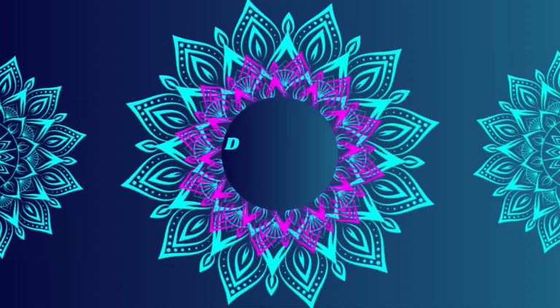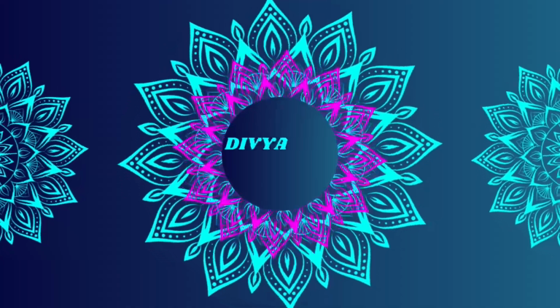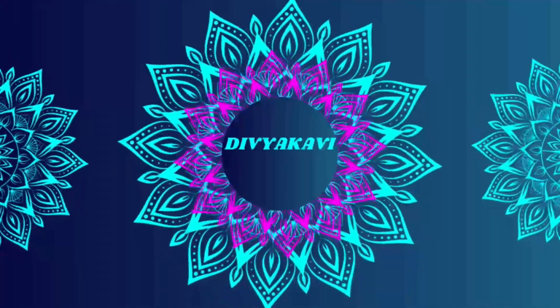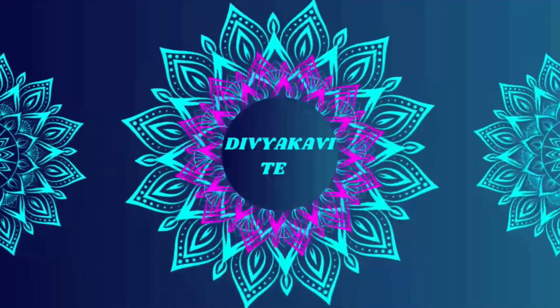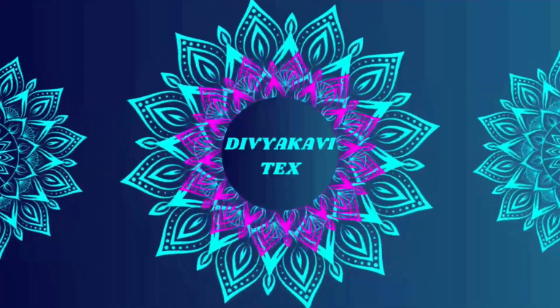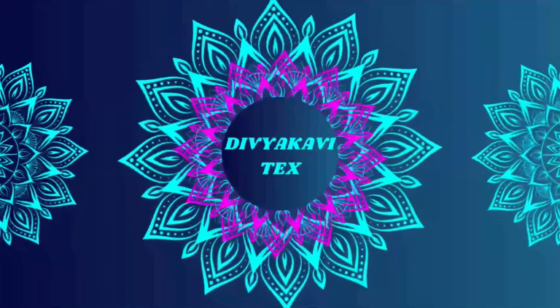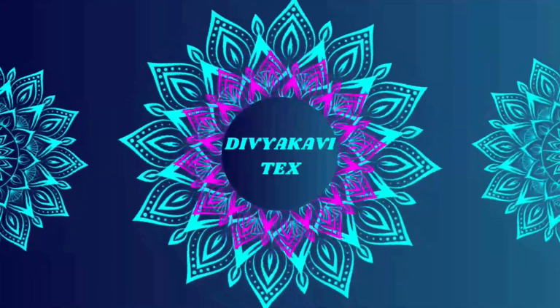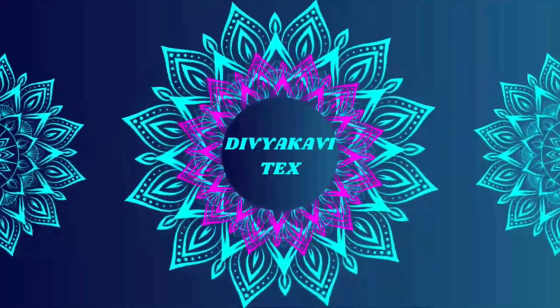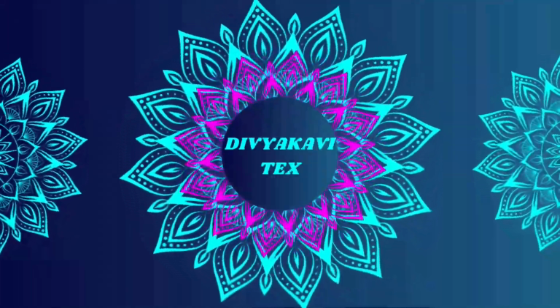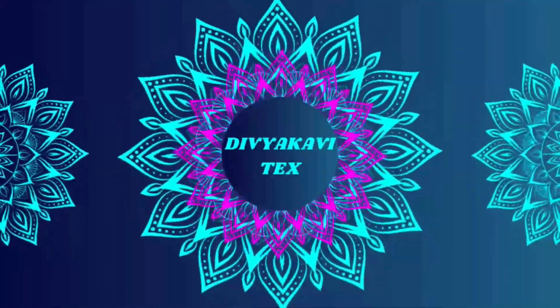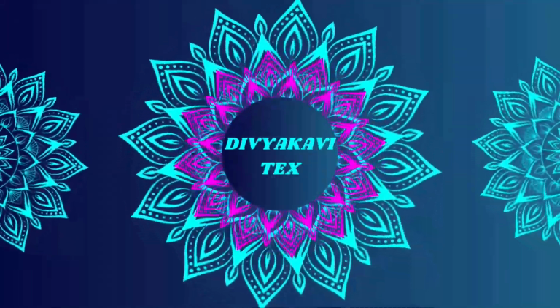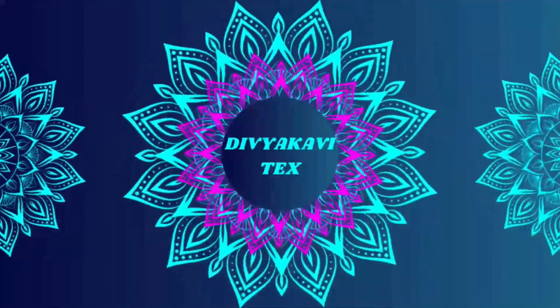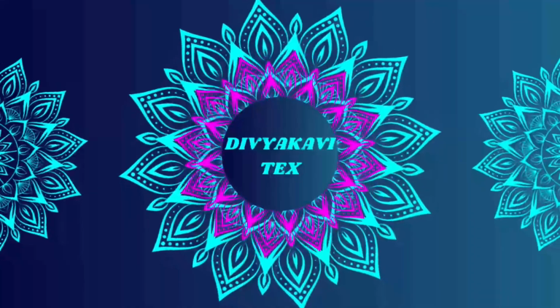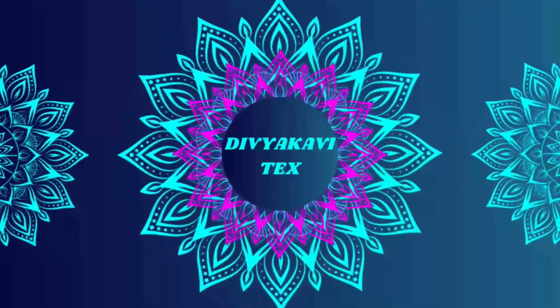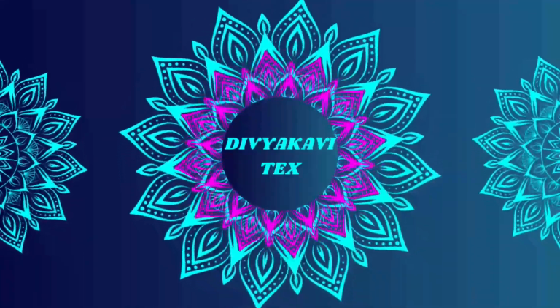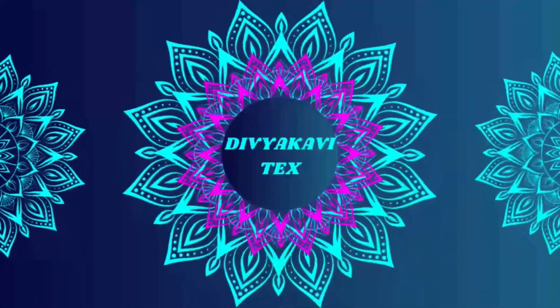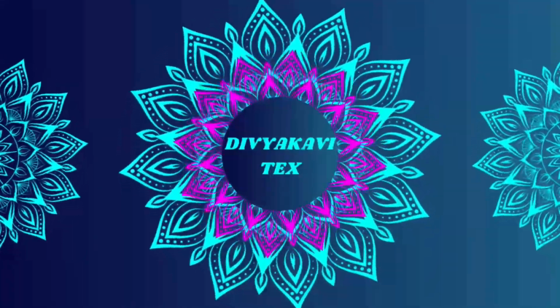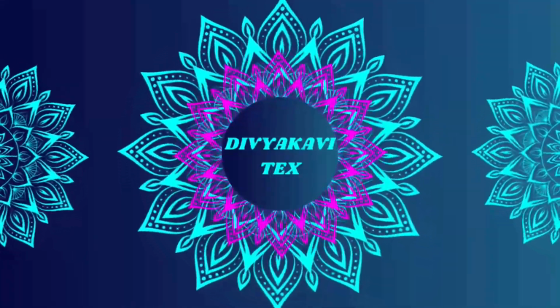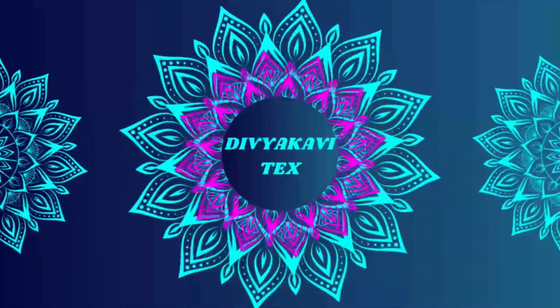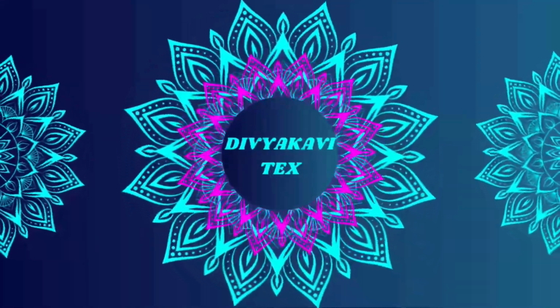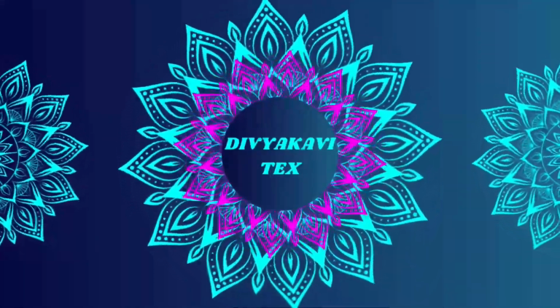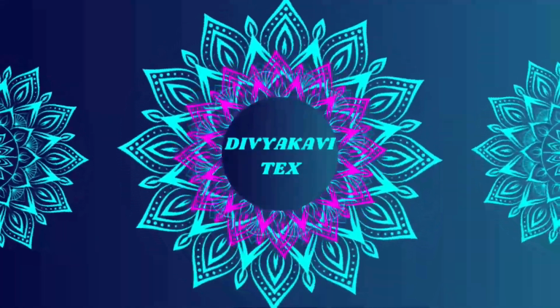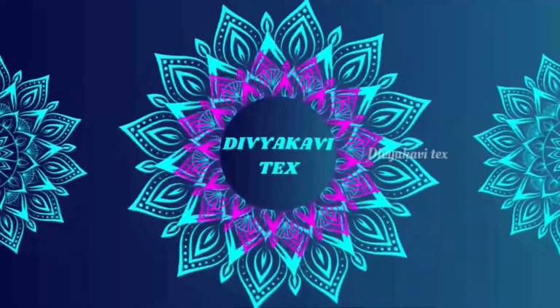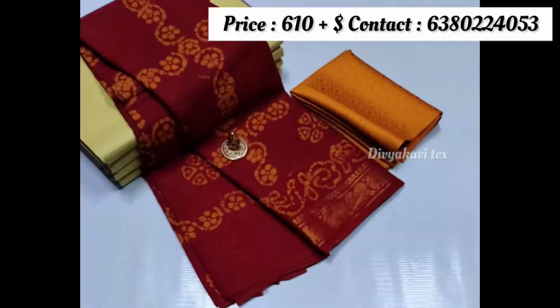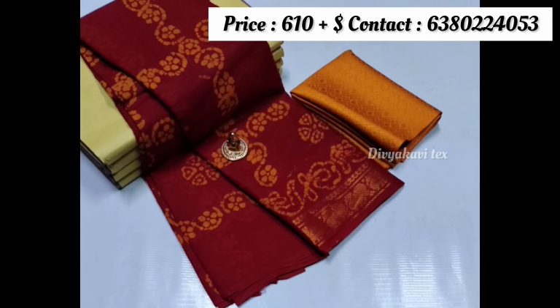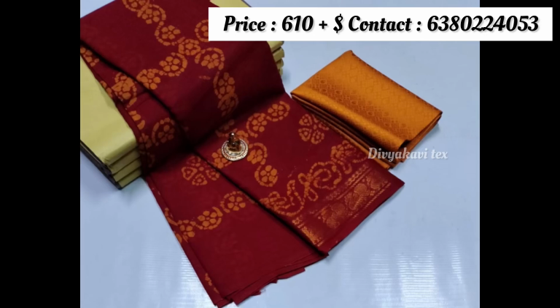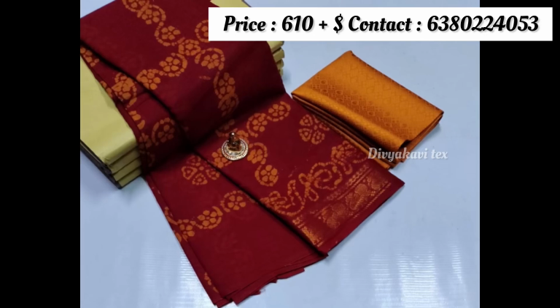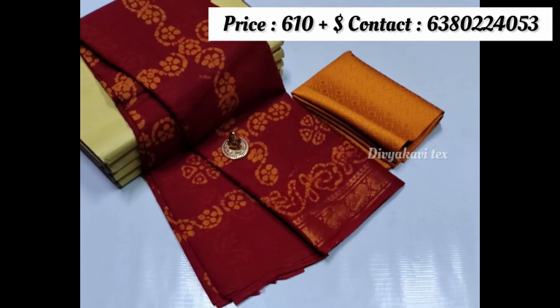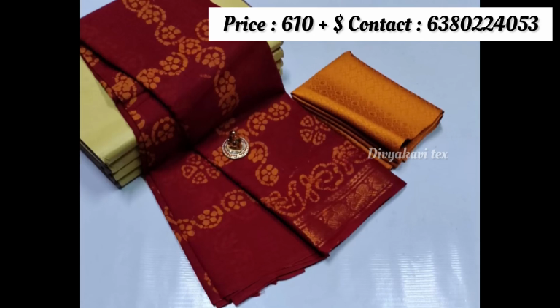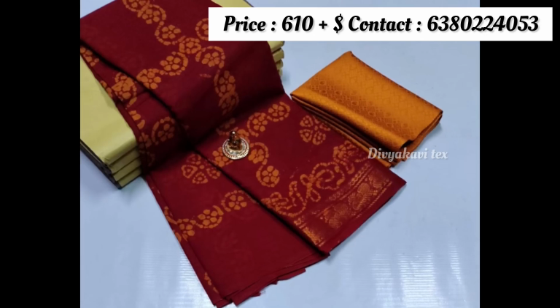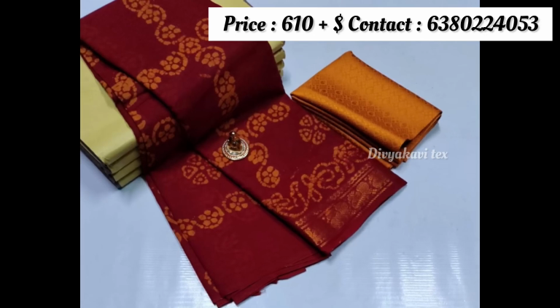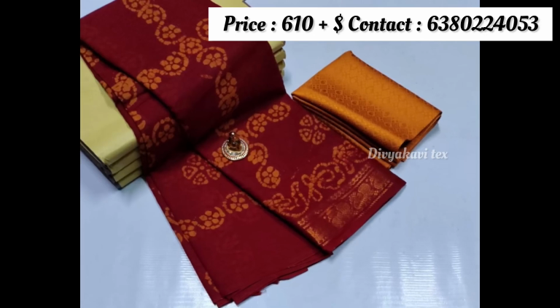If you have any questions about this video, we will skip that video. Now in this video, you will see the same skin. Mal-mal cotton, pathak printed skin.